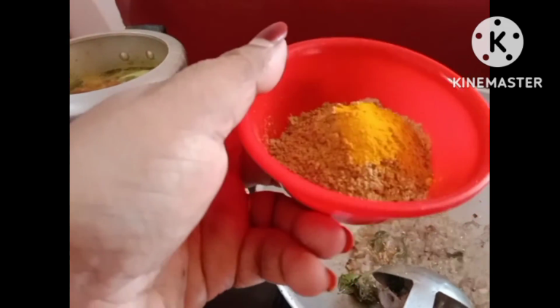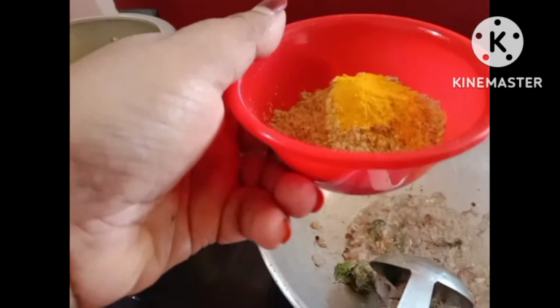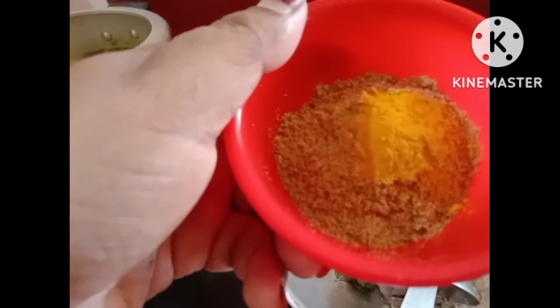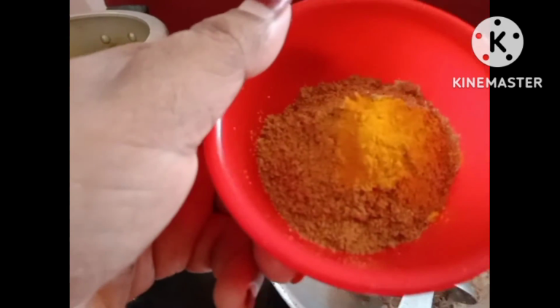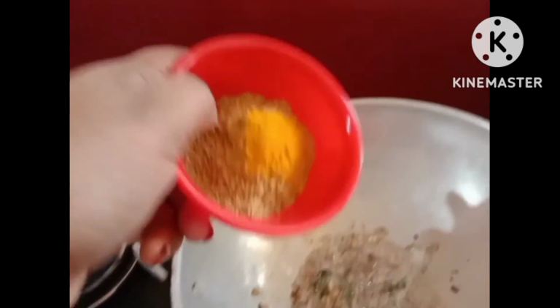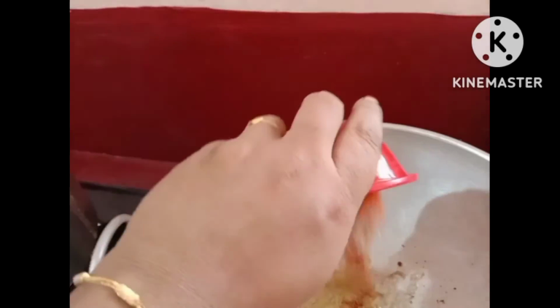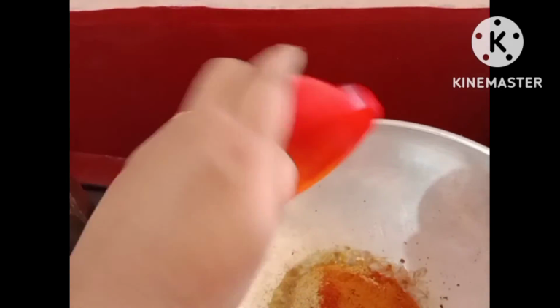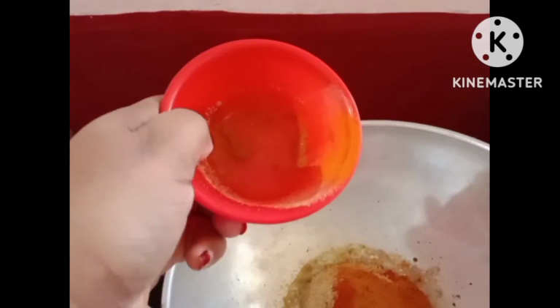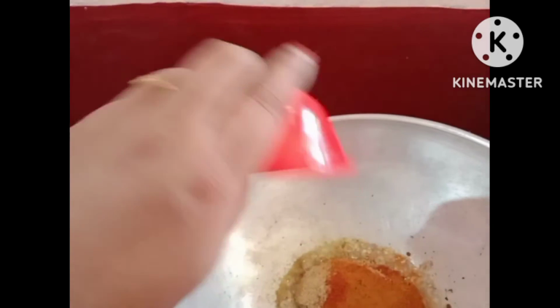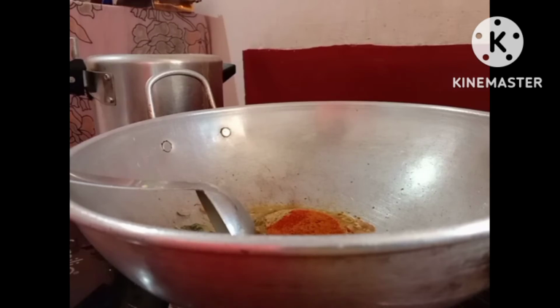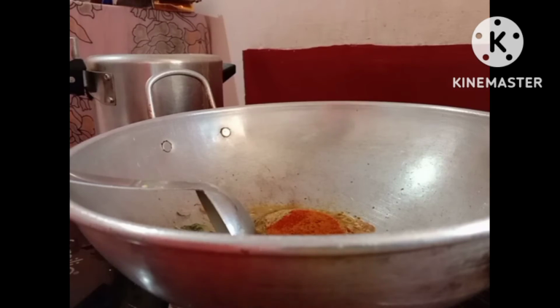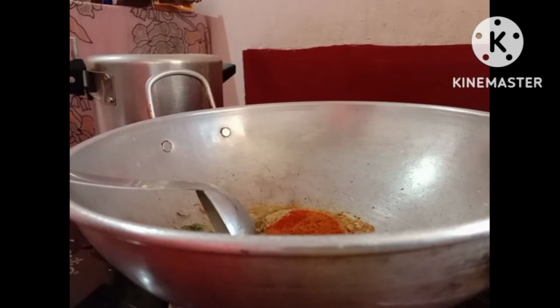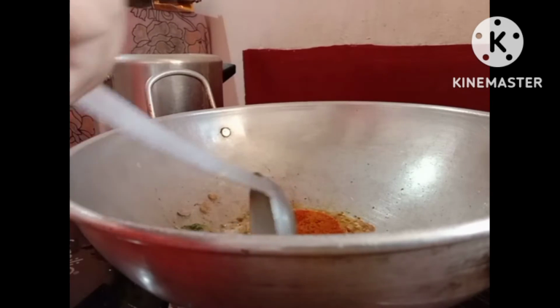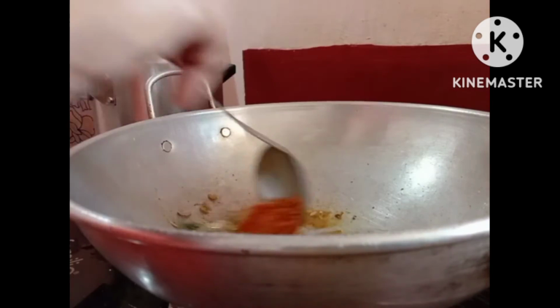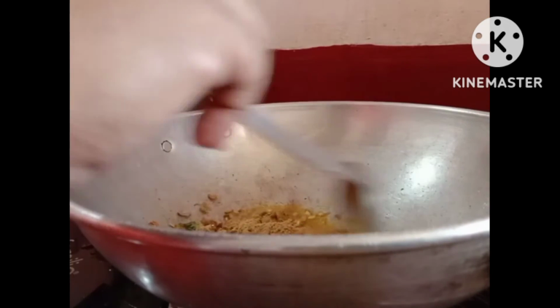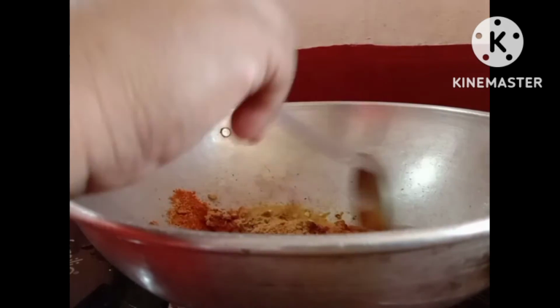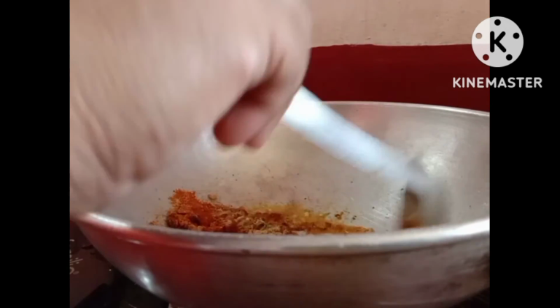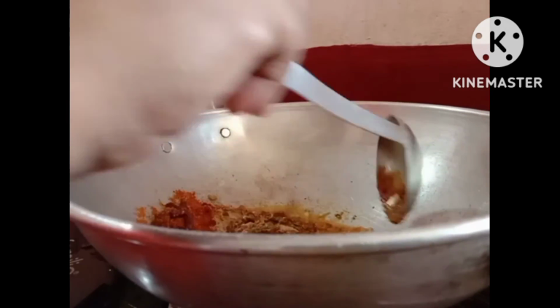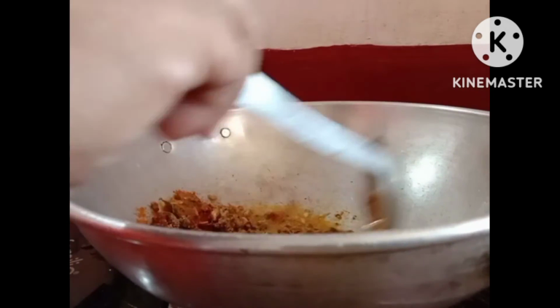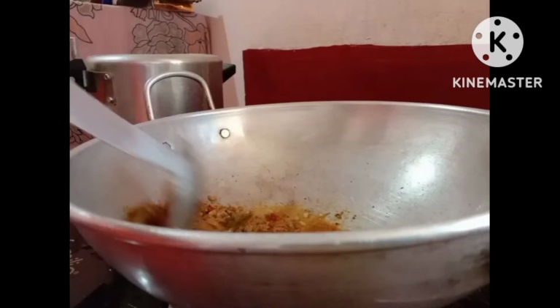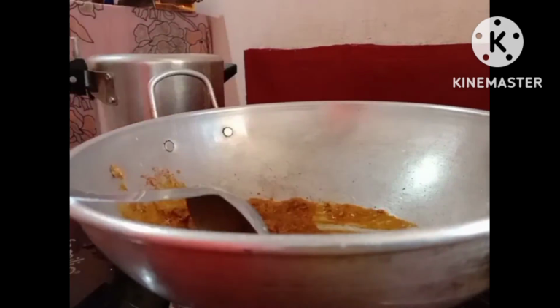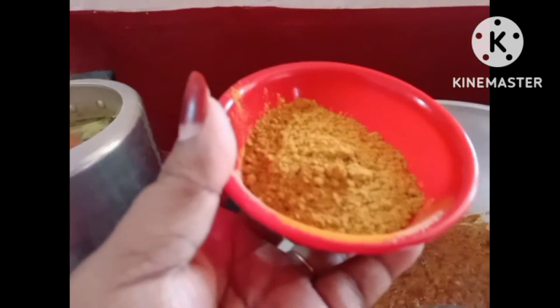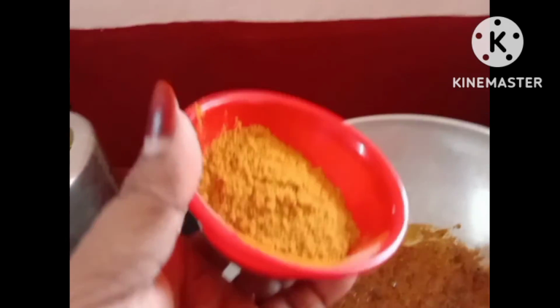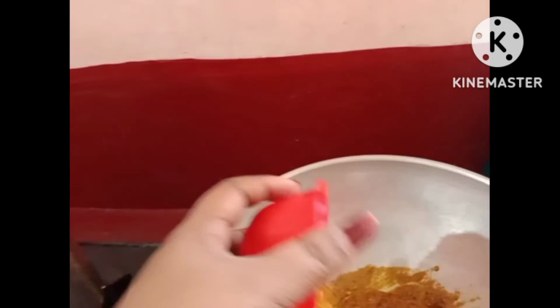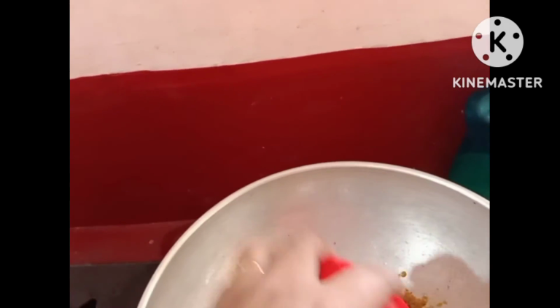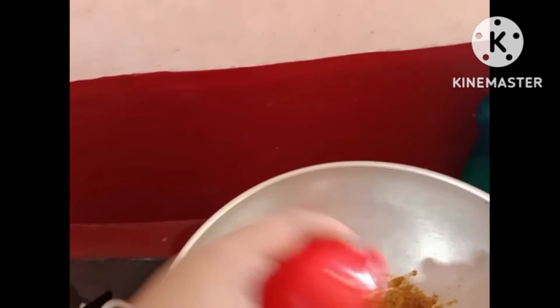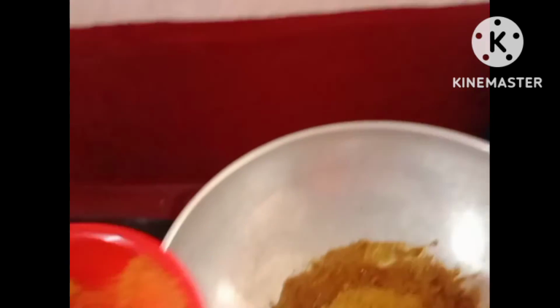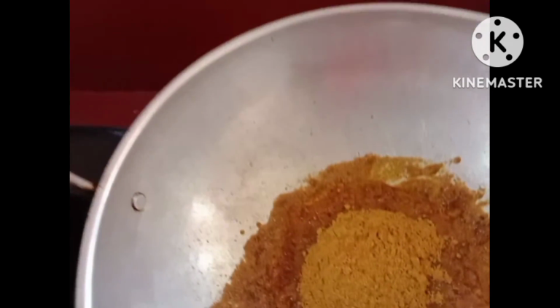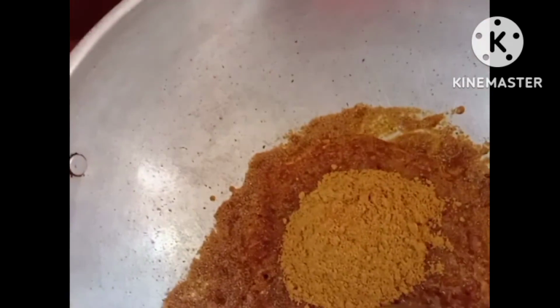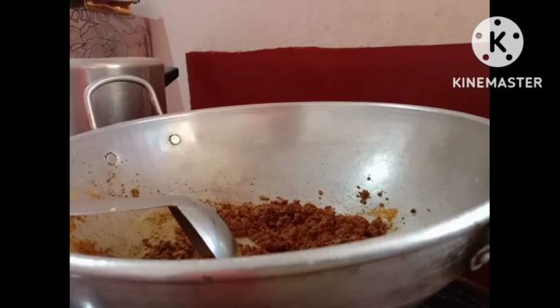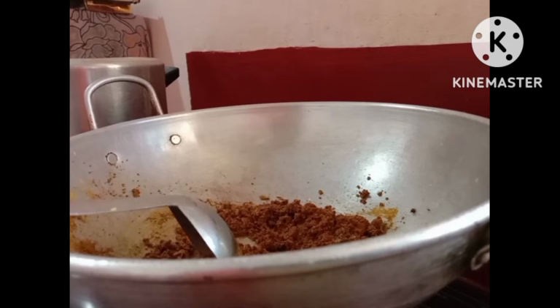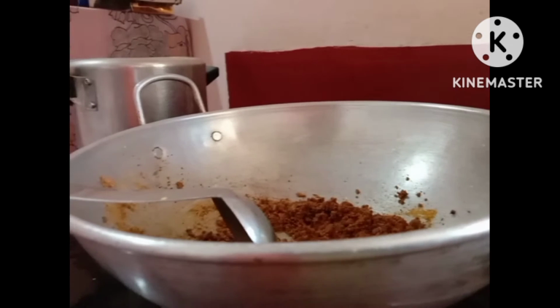Add 1 spoon of green and 1 spoon of honey. Add 2 spoons of honey.